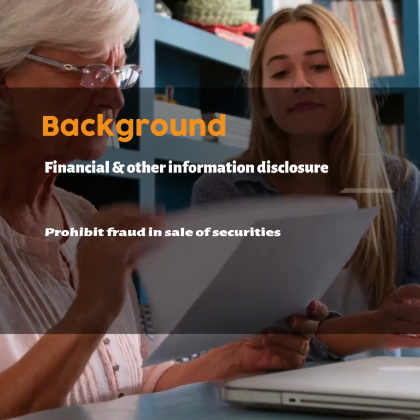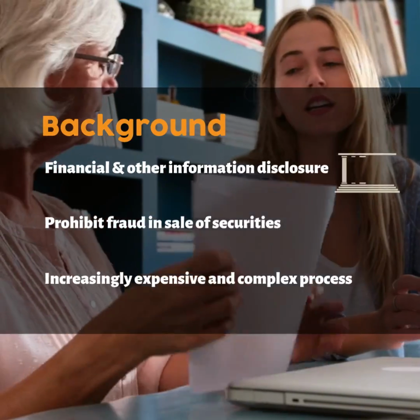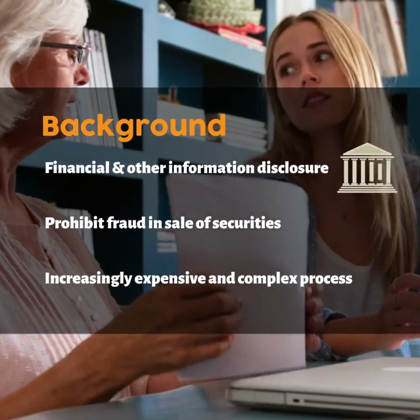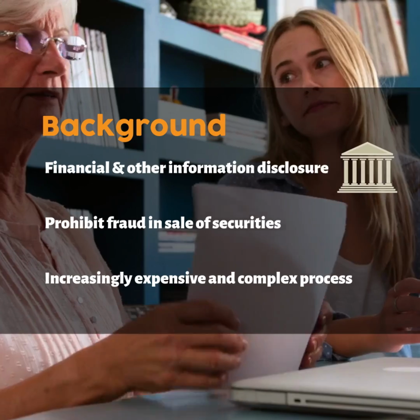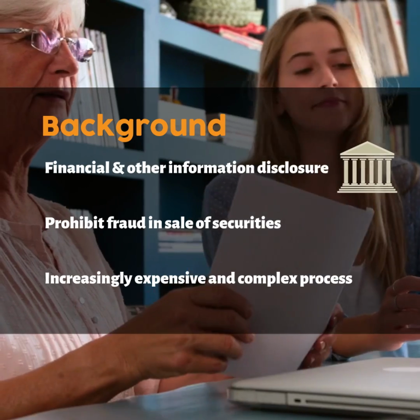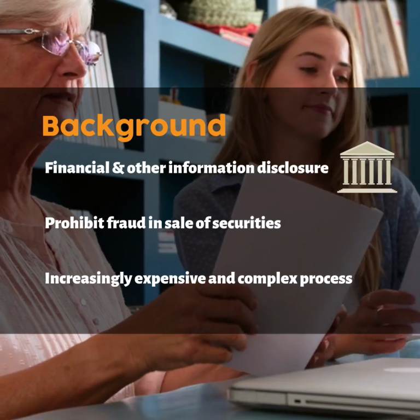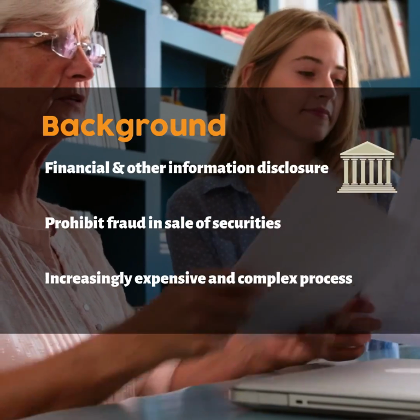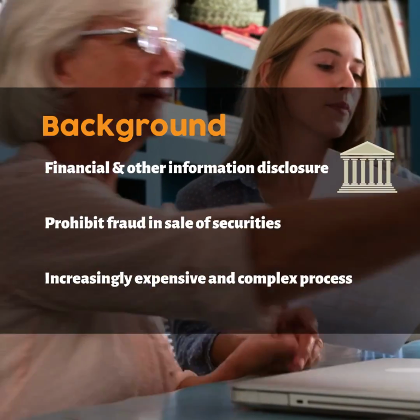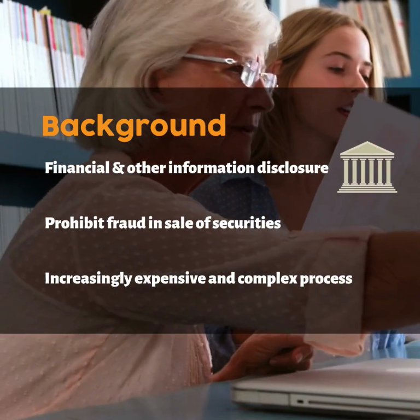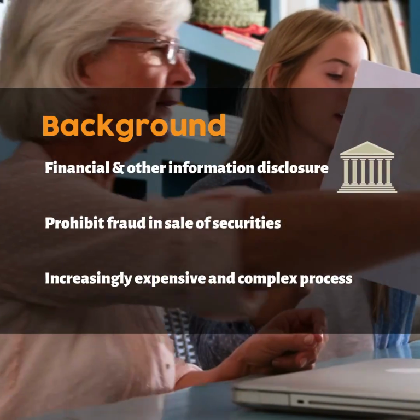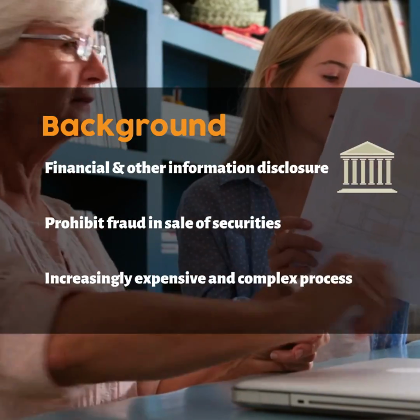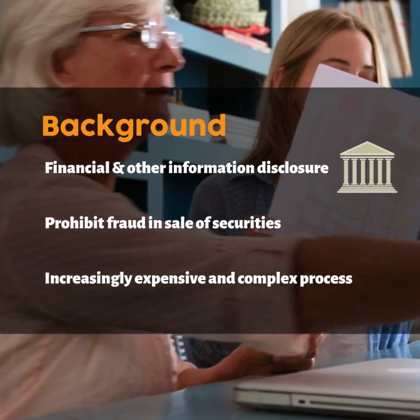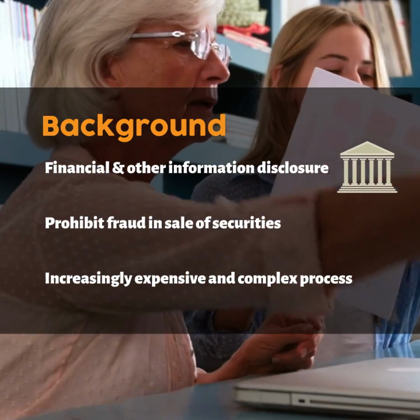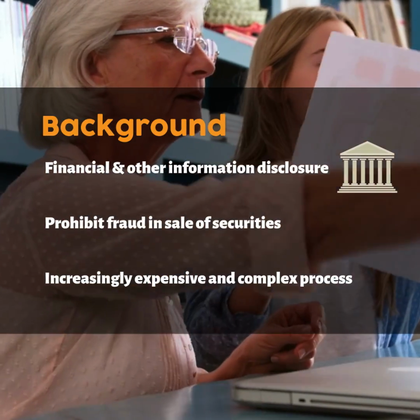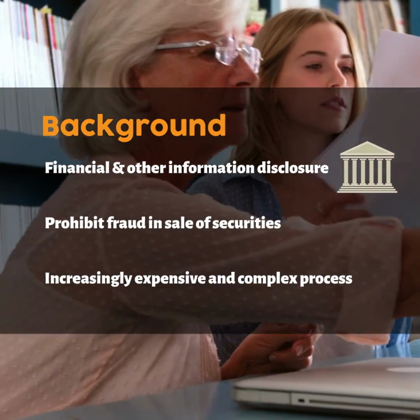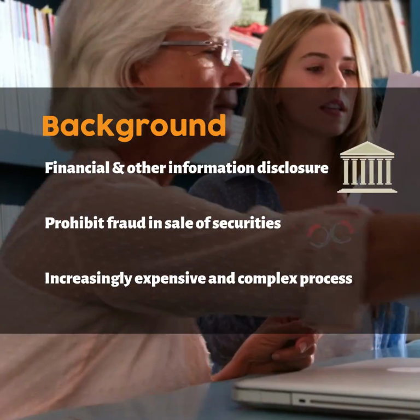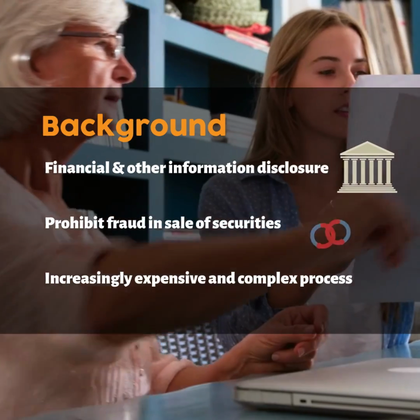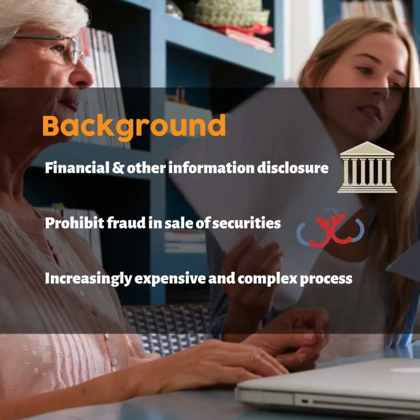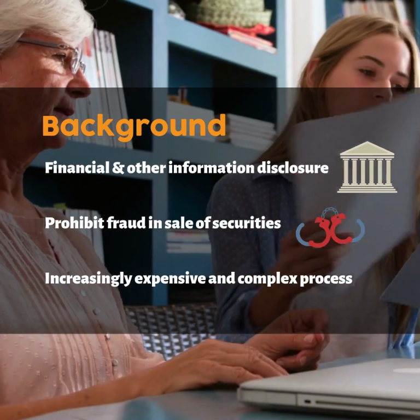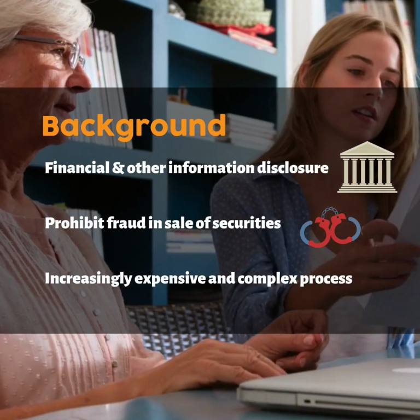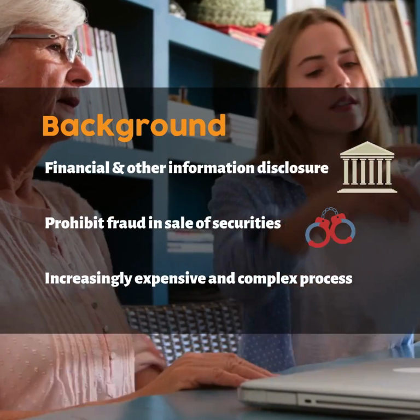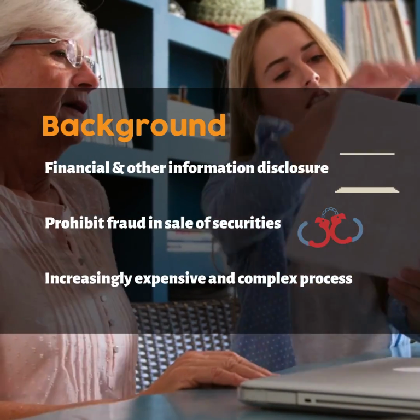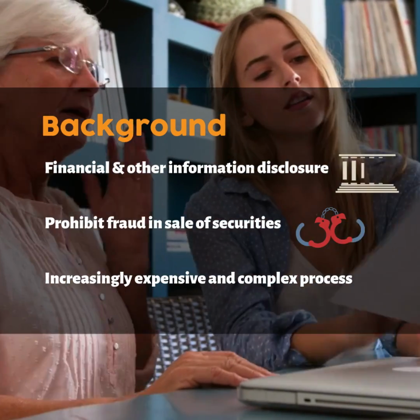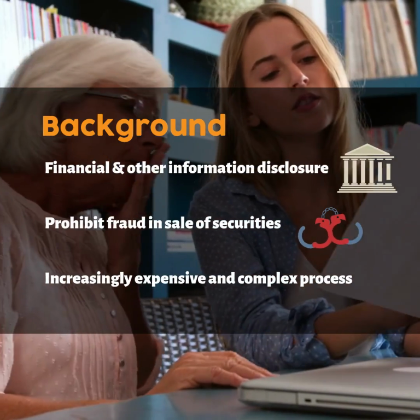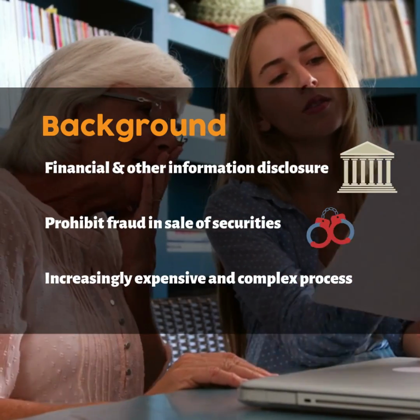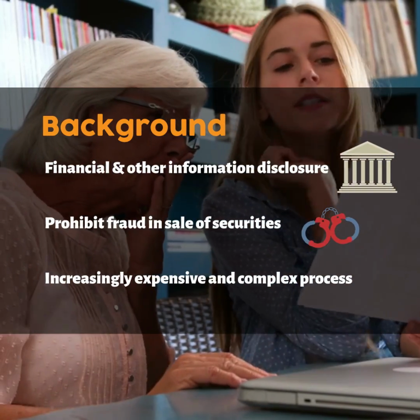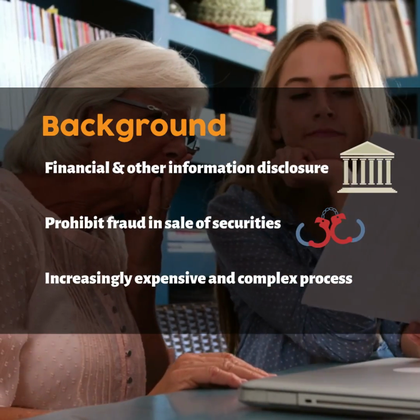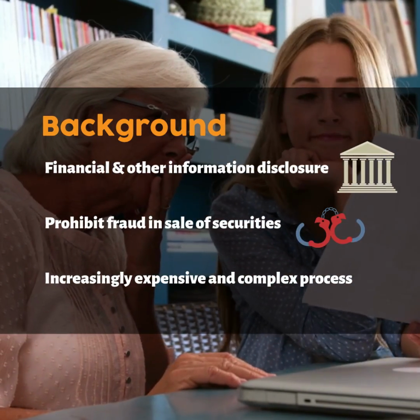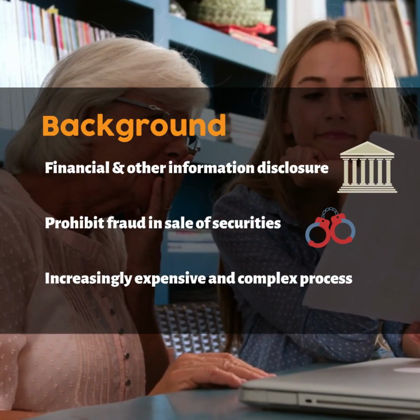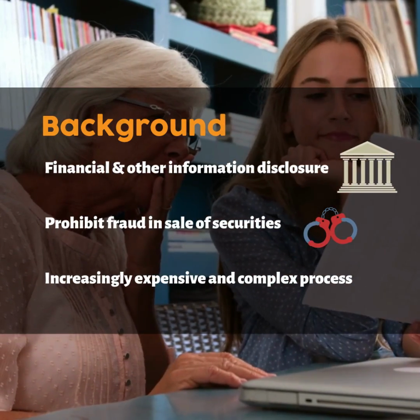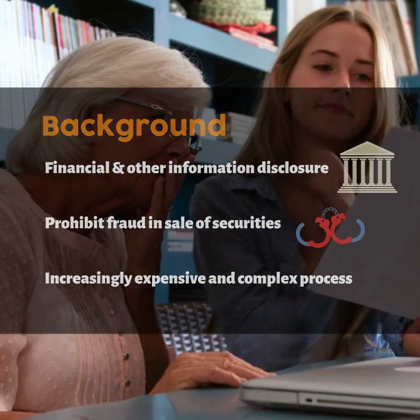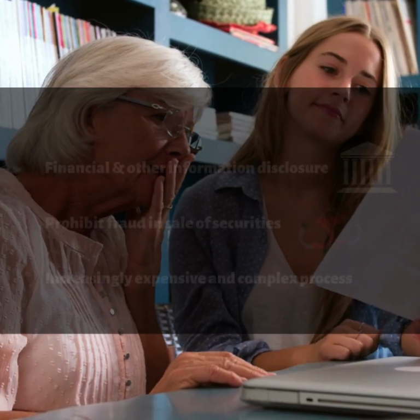Government regulations require investors to obtain financial and other material information about publicly sold securities. The aim is to prohibit fraud in the sale of securities, but unfortunately, this is an increasingly expensive and complex process.